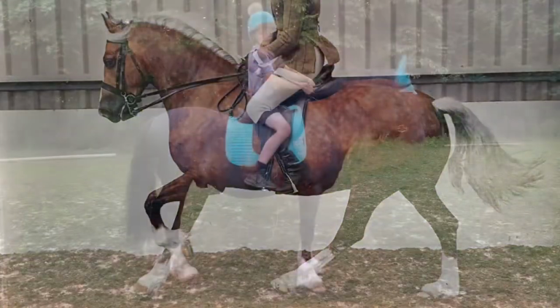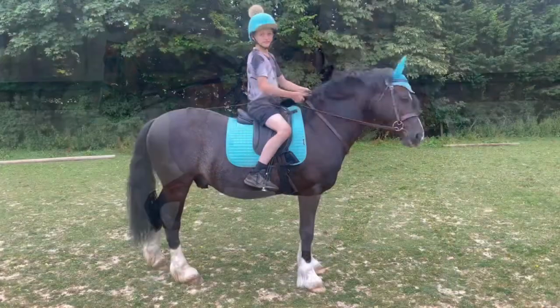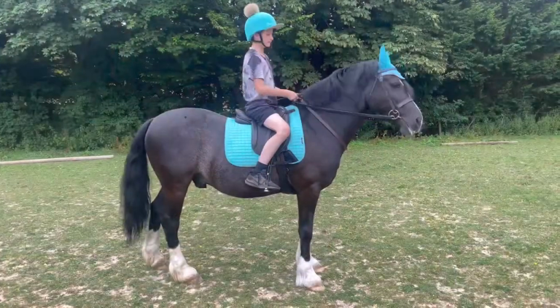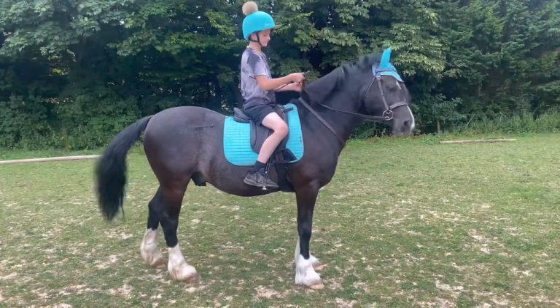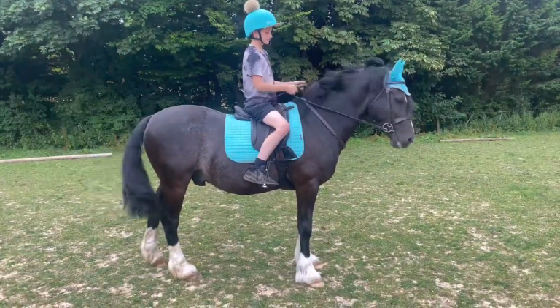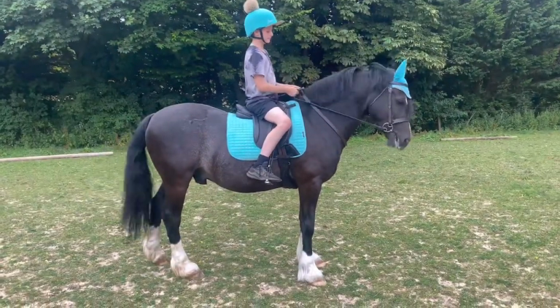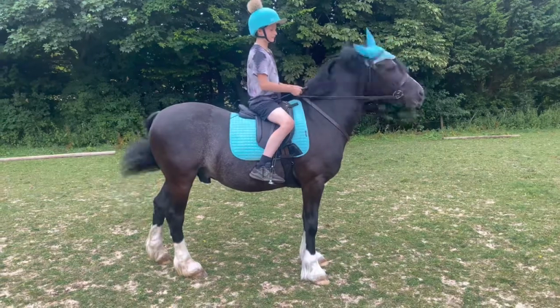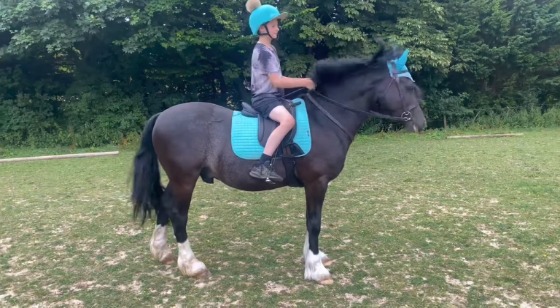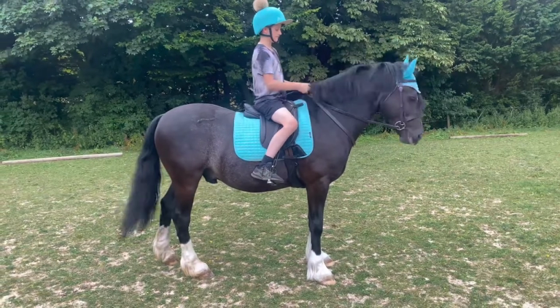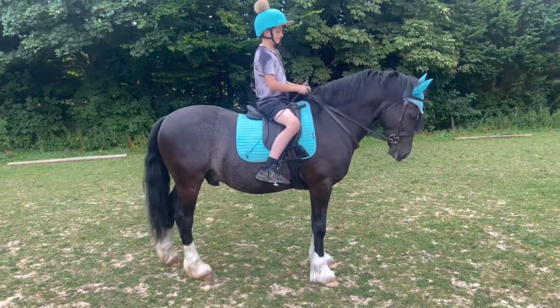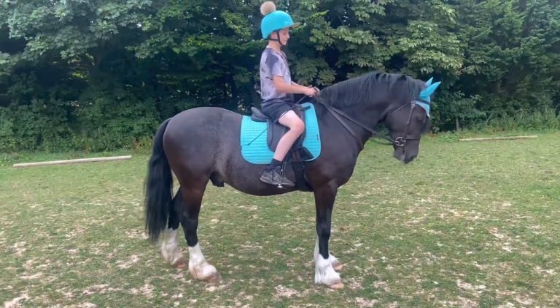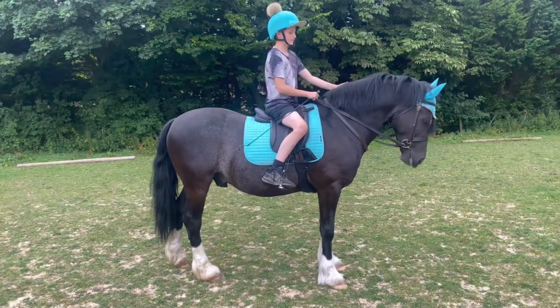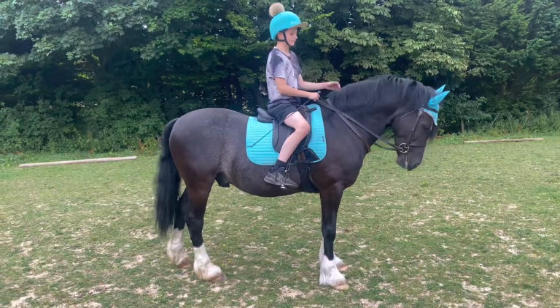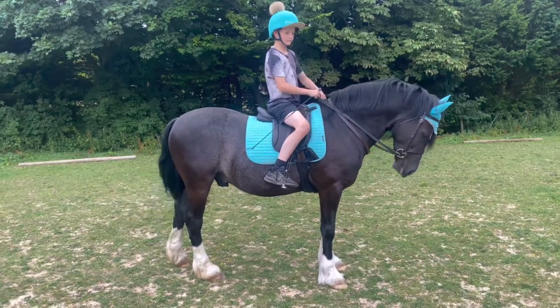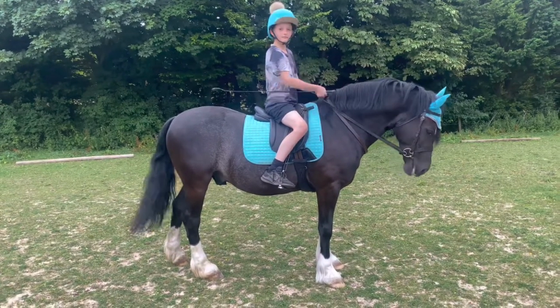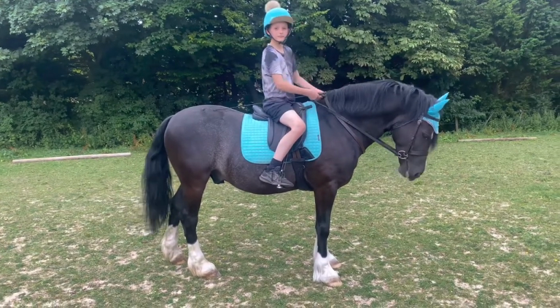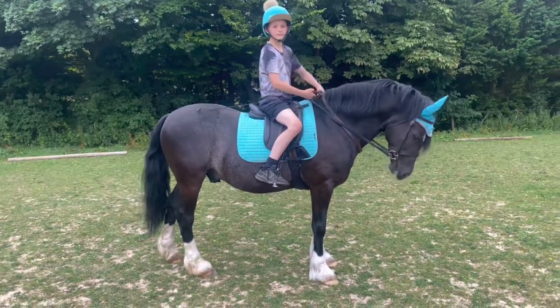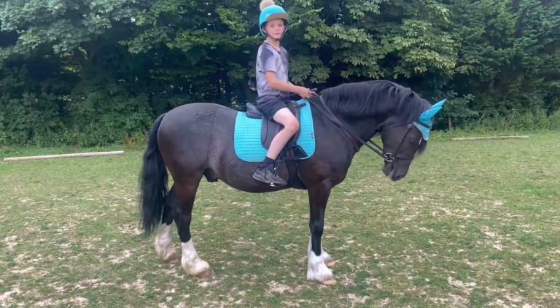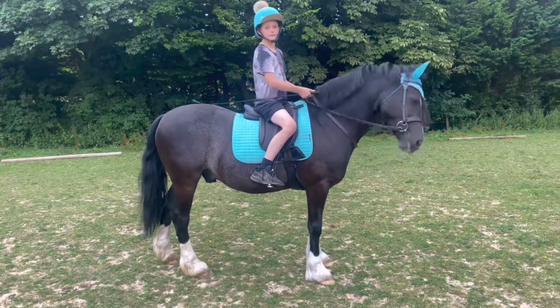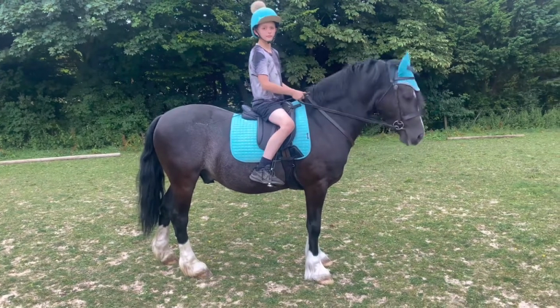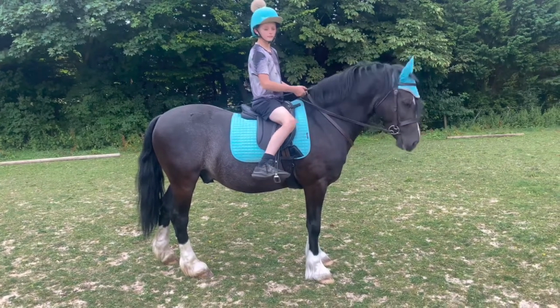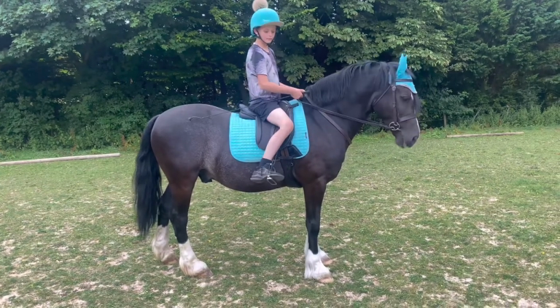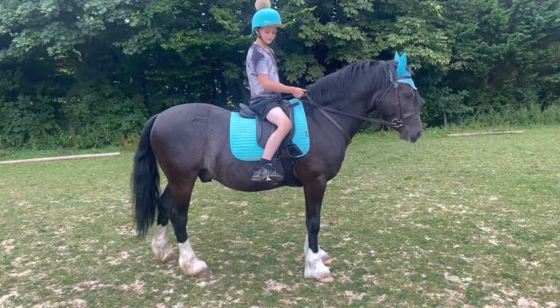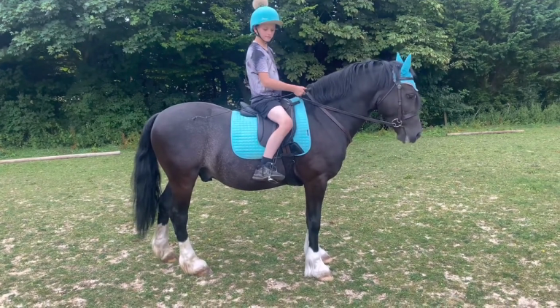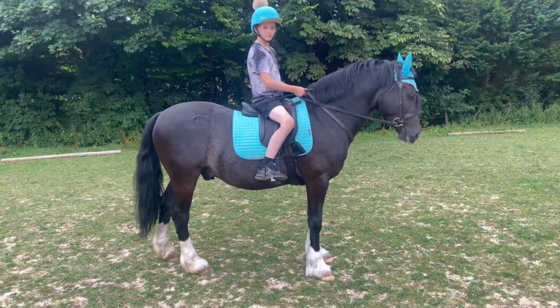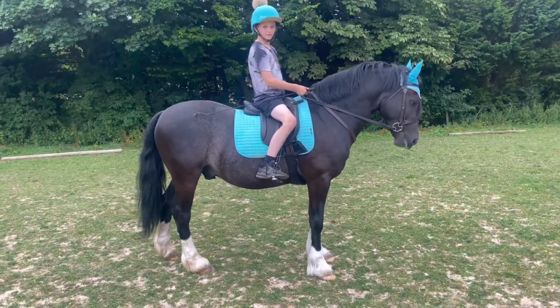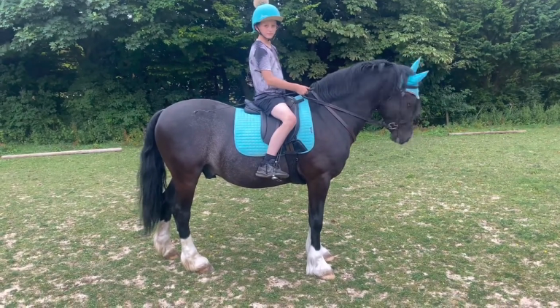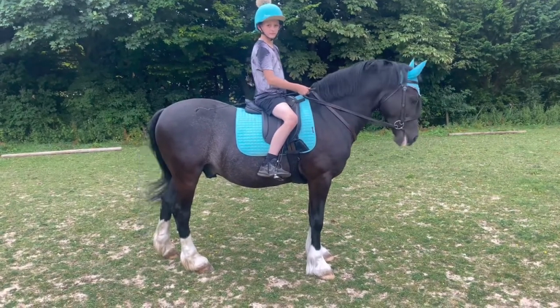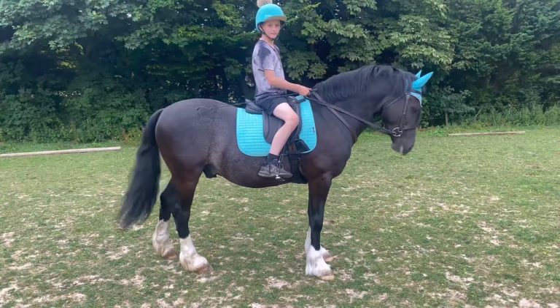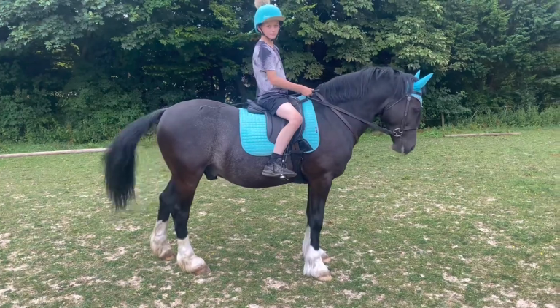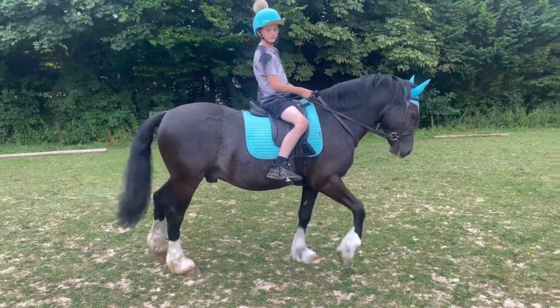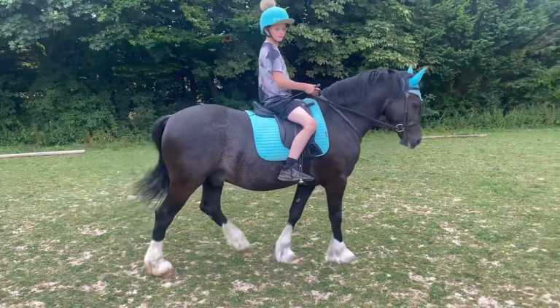In this video we're just going to go through the simple ridden show that you would do with a young horse, a novice rider, people truly beginners in the ridden show ring.